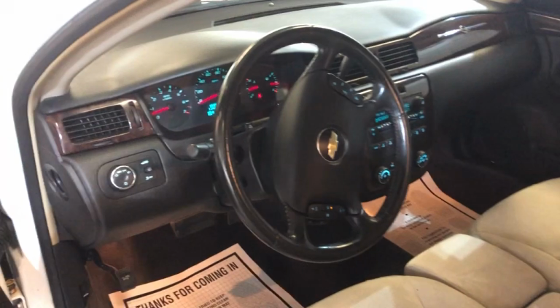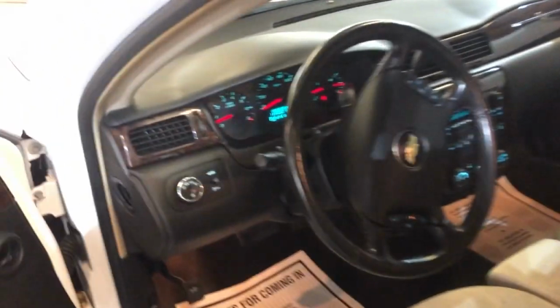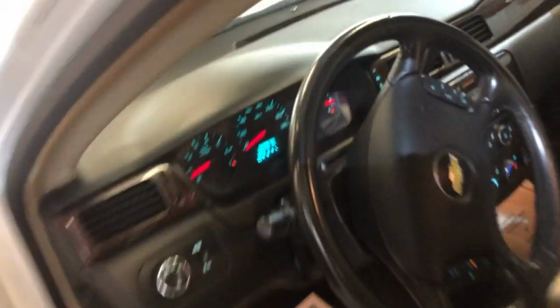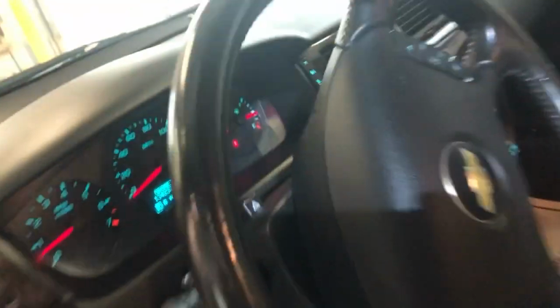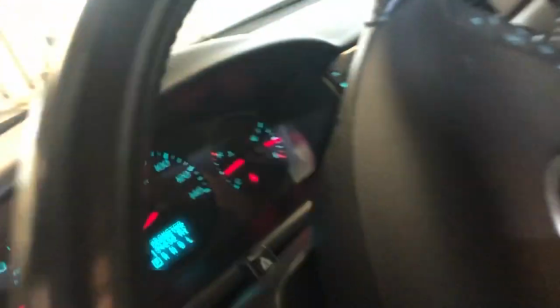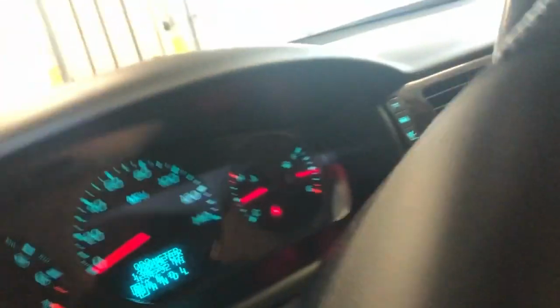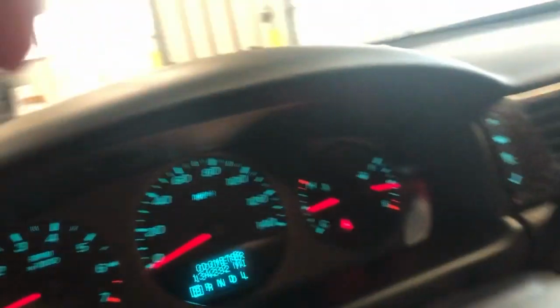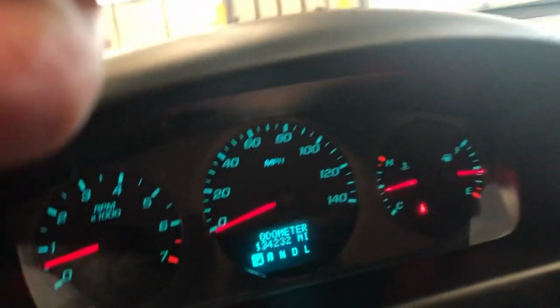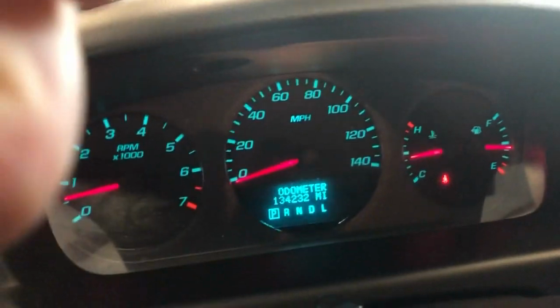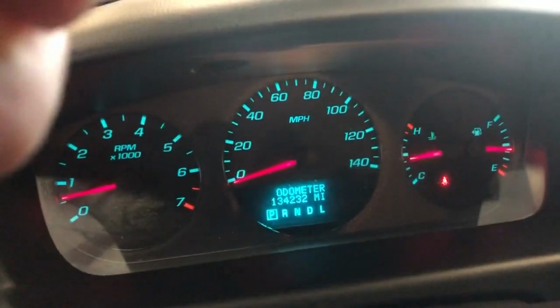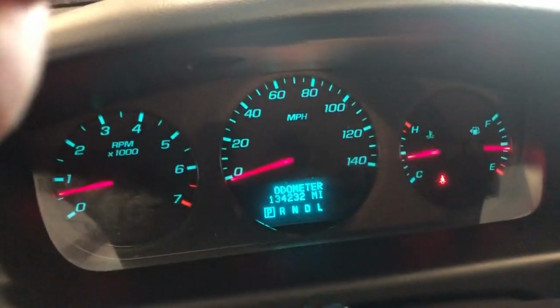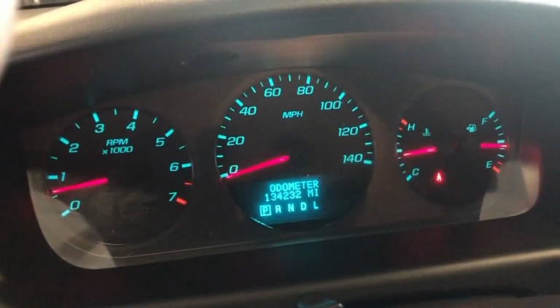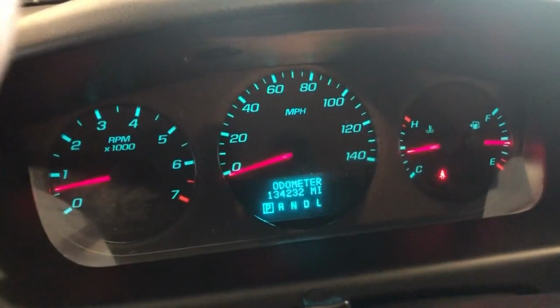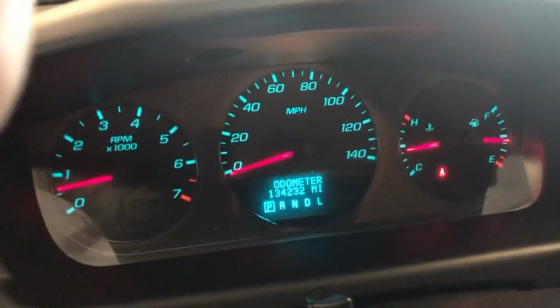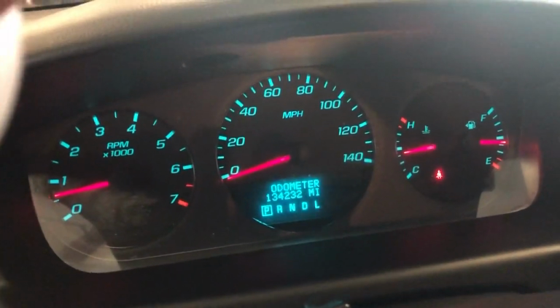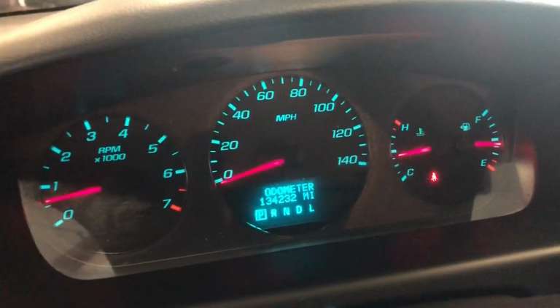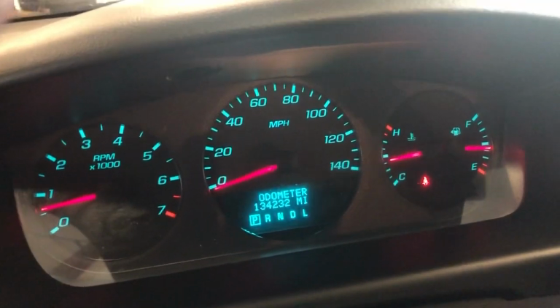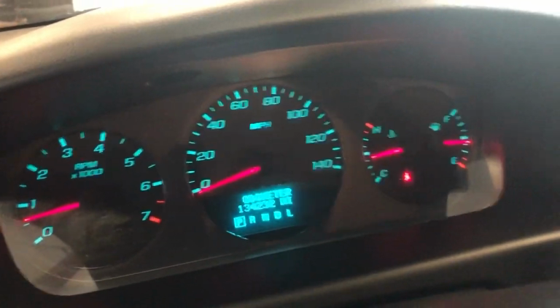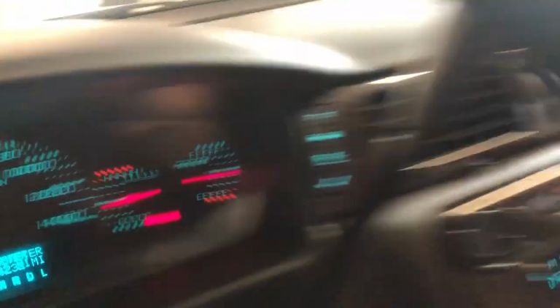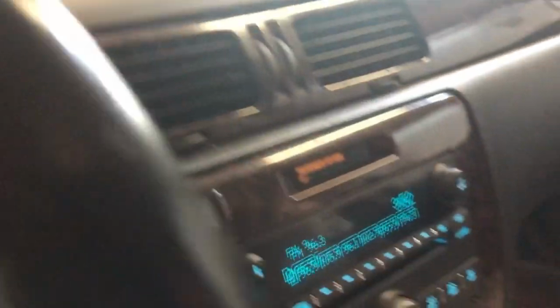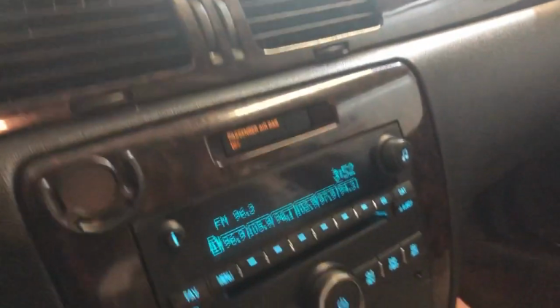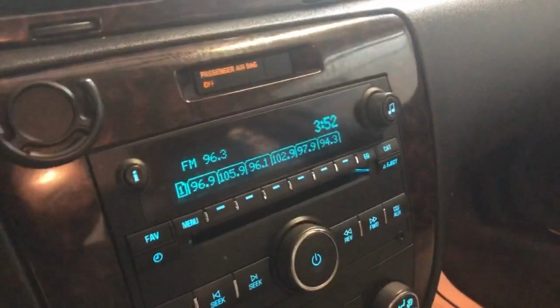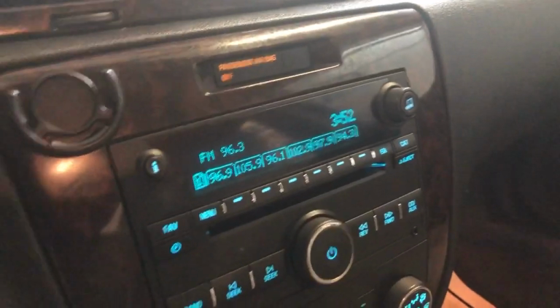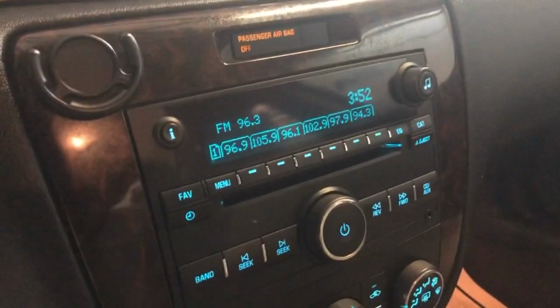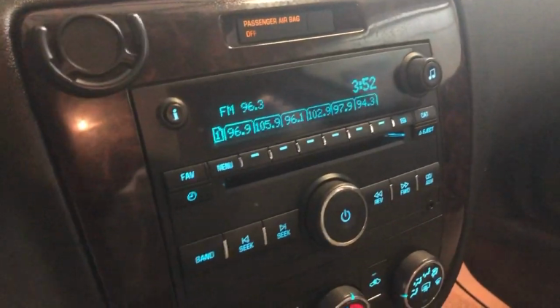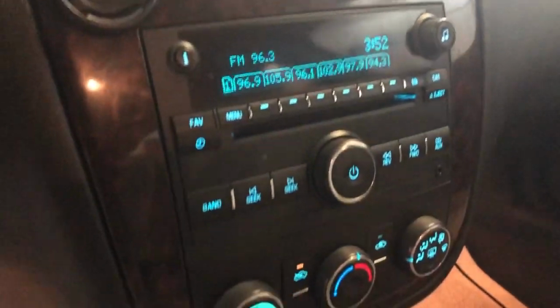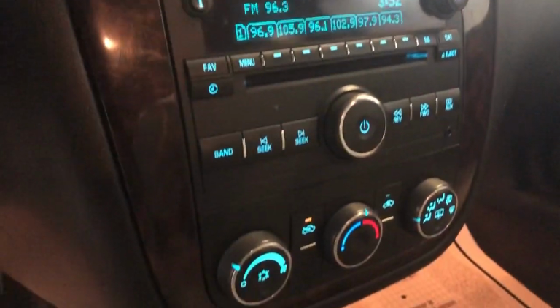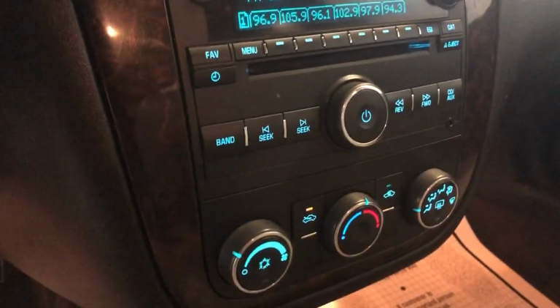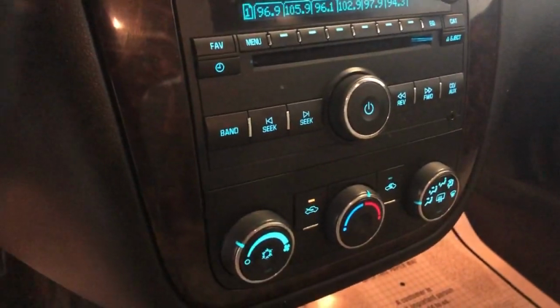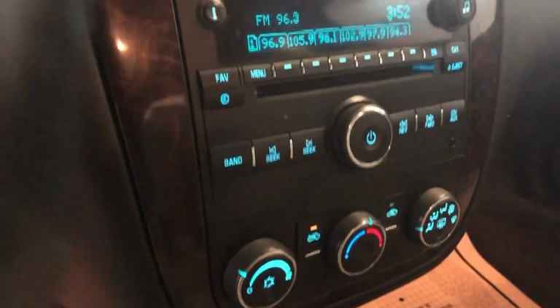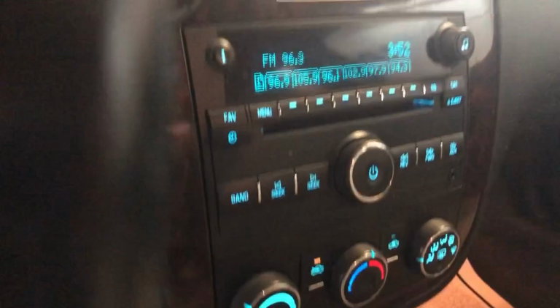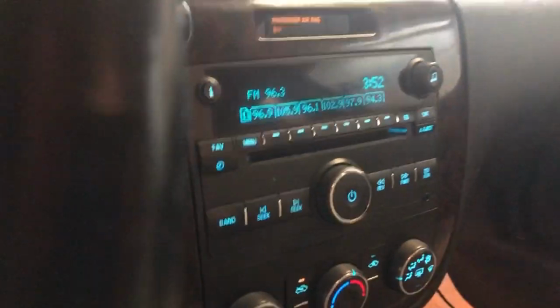No warning lights on. It's got Bluetooth, 134,000 miles on it, radio, CD, AUX, and XM radio as well.